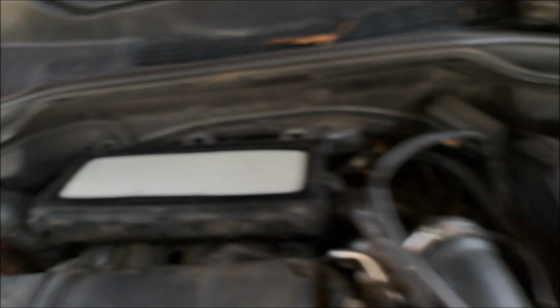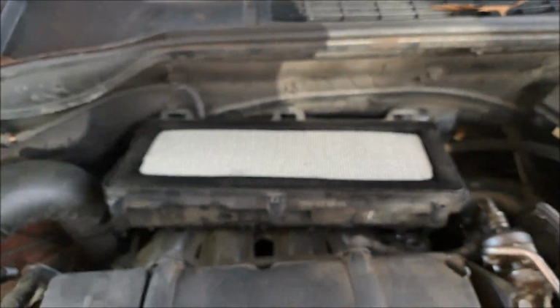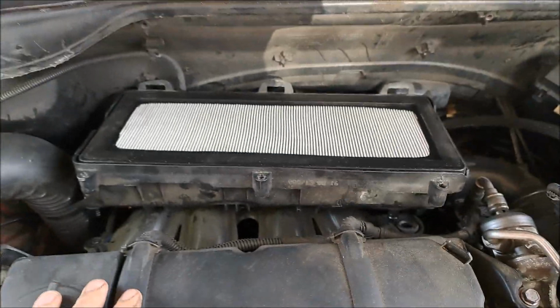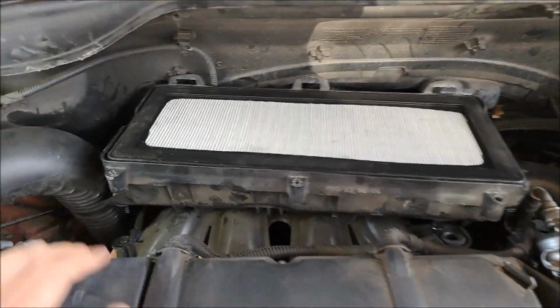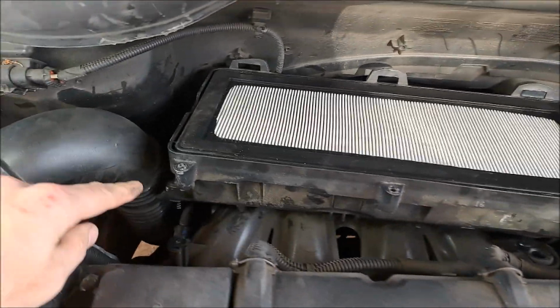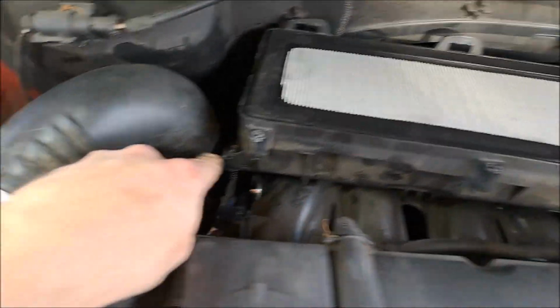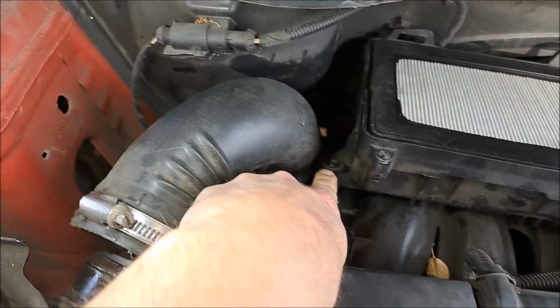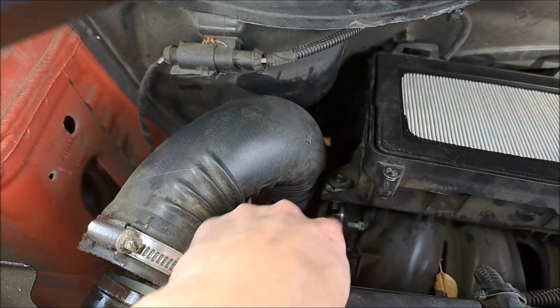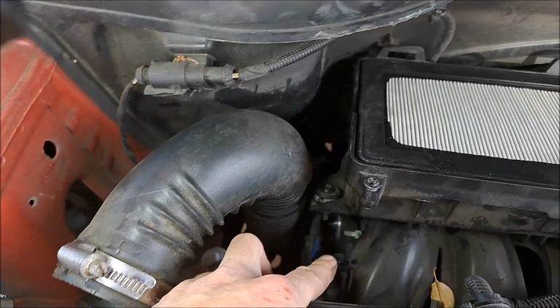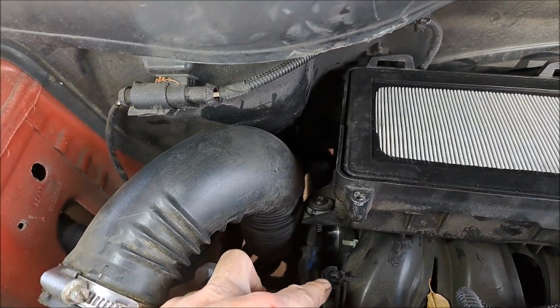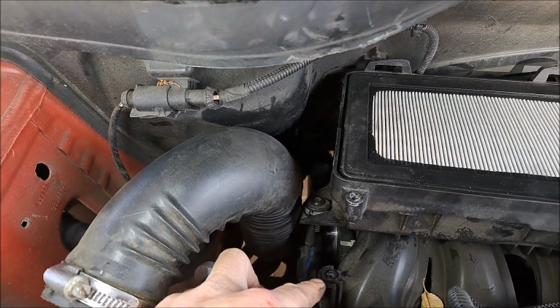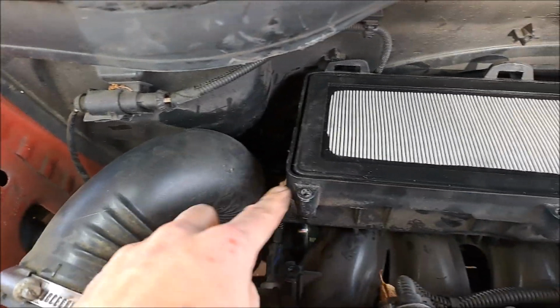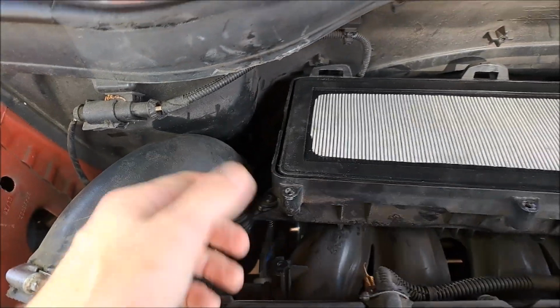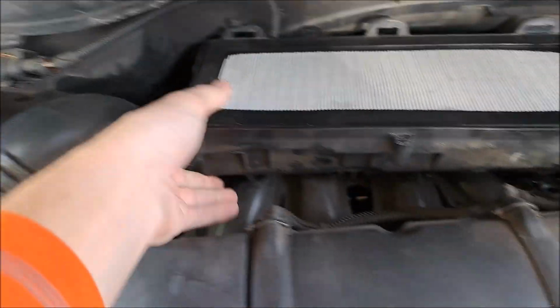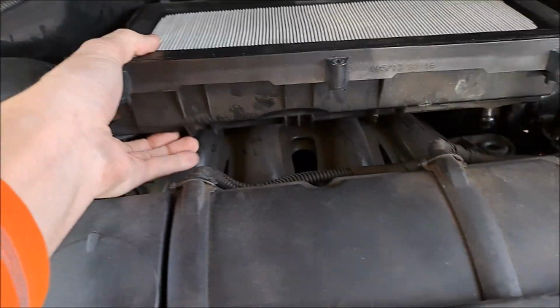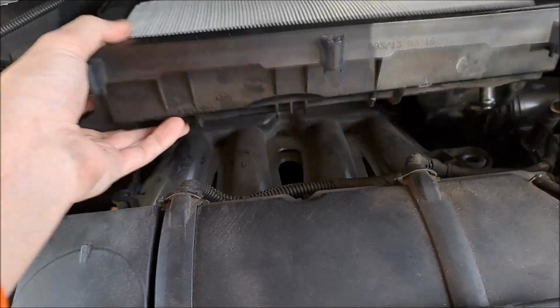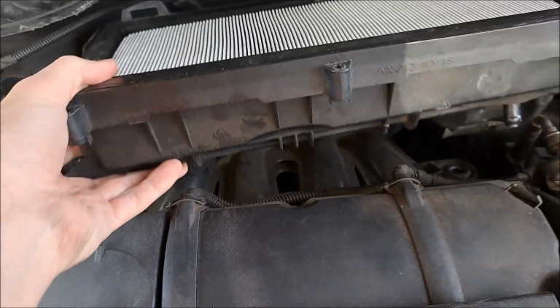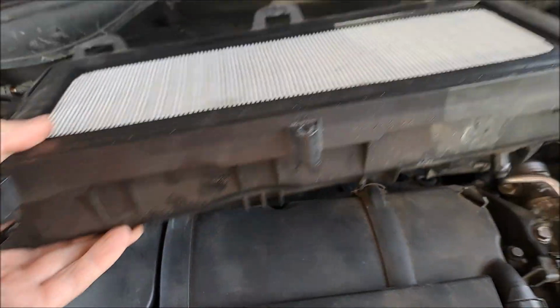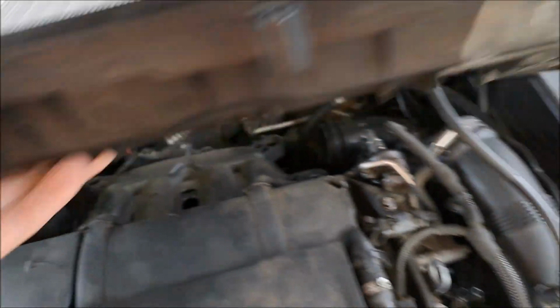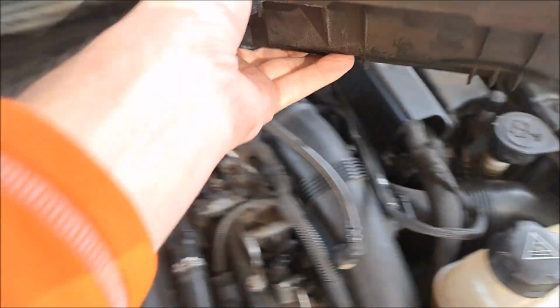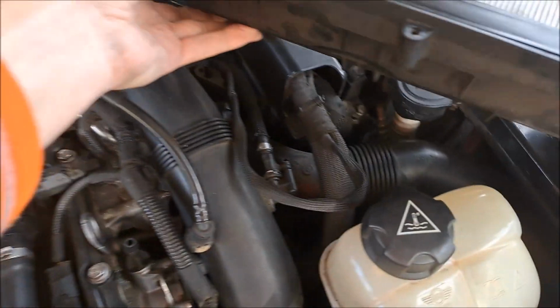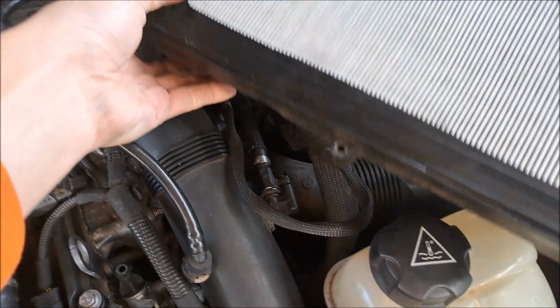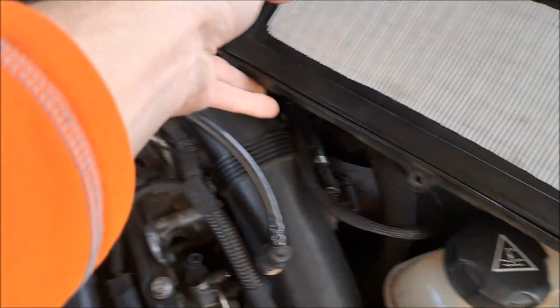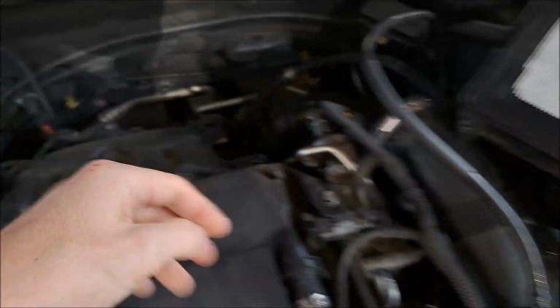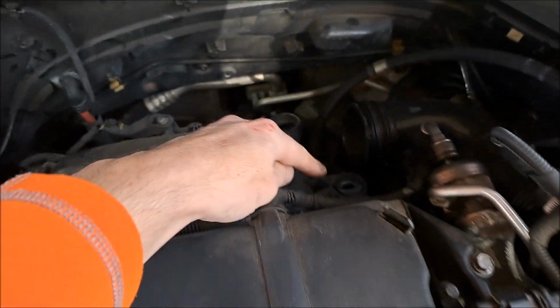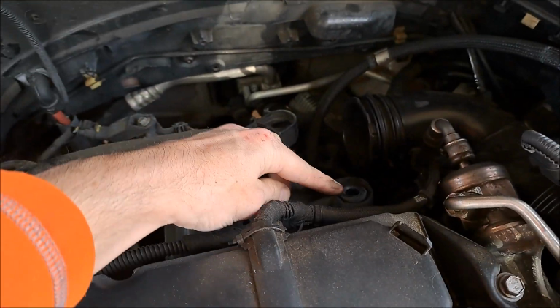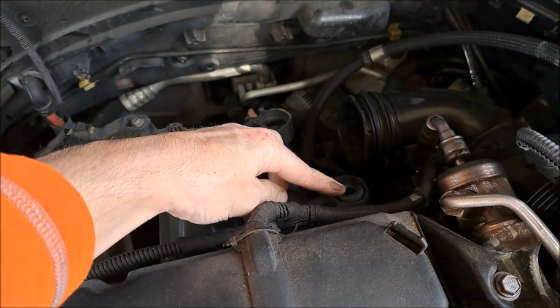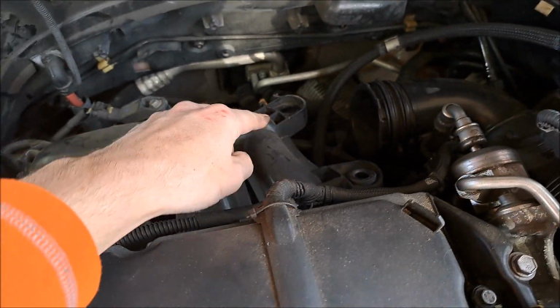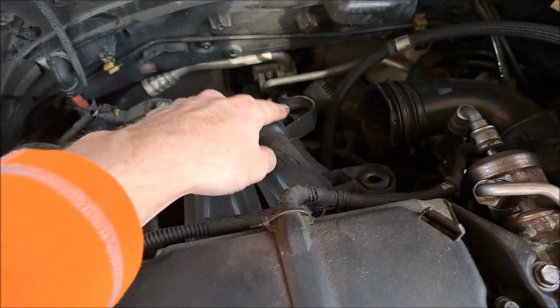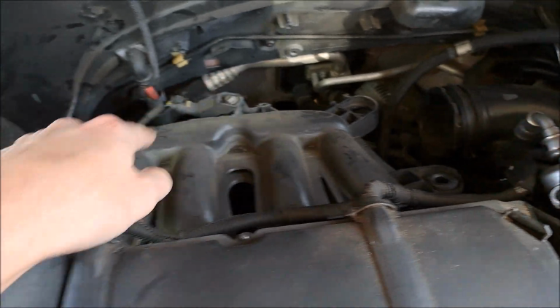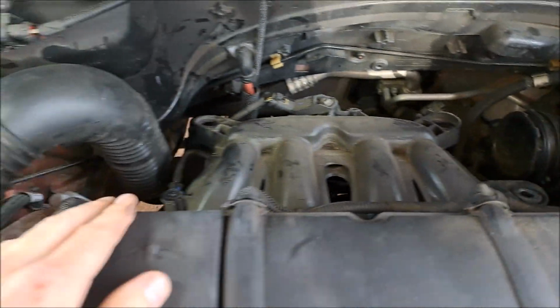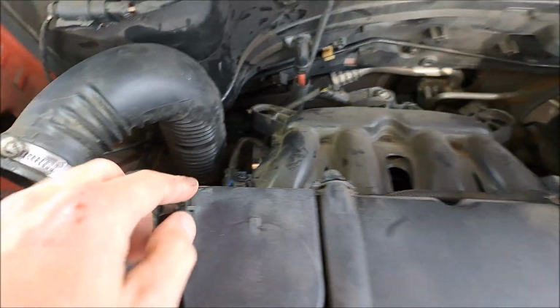Then you have this box here. There is one T25 — it goes right there, you just unscrew that, and then it just kind of lifts out. The rest just push into there. So do all of that.